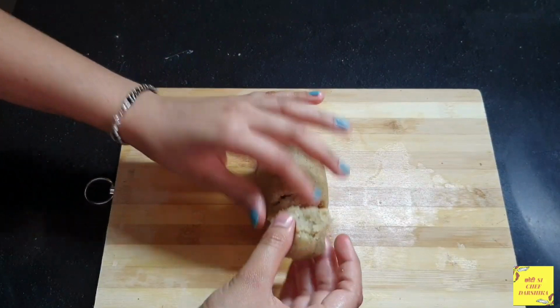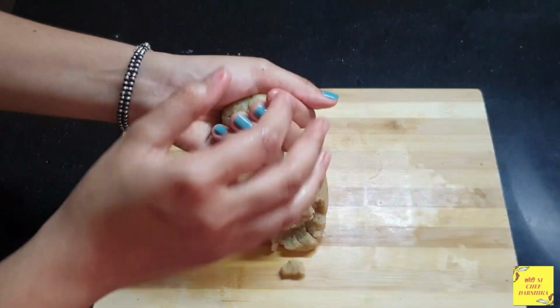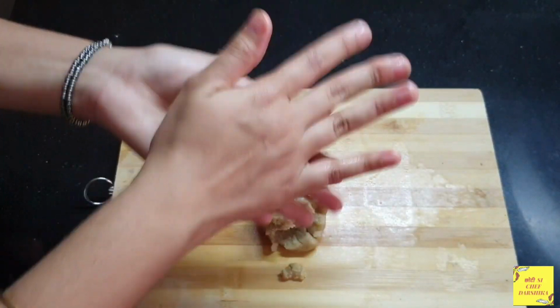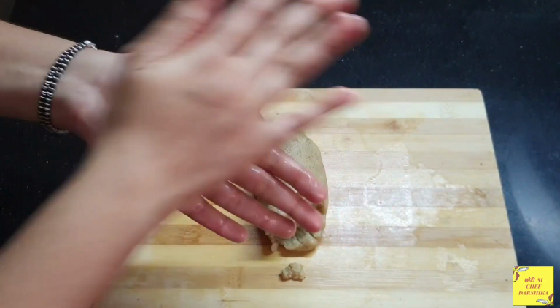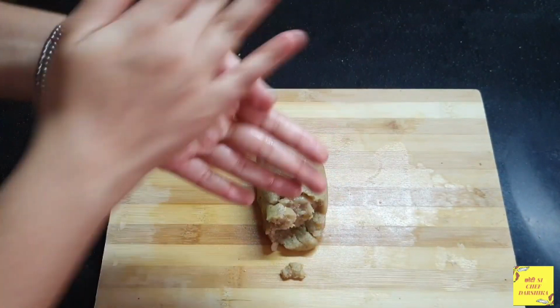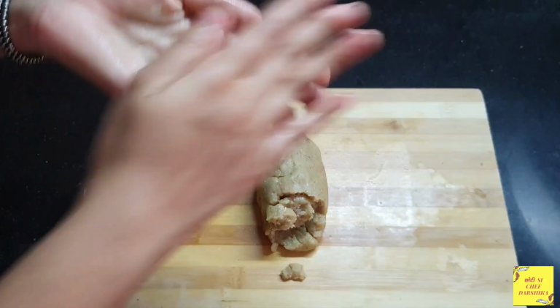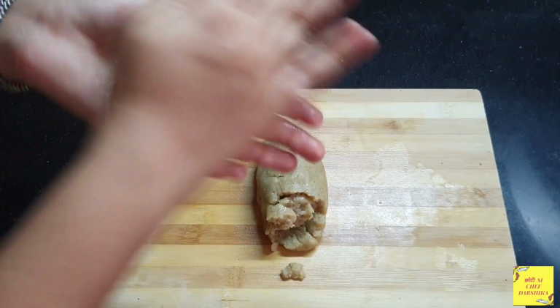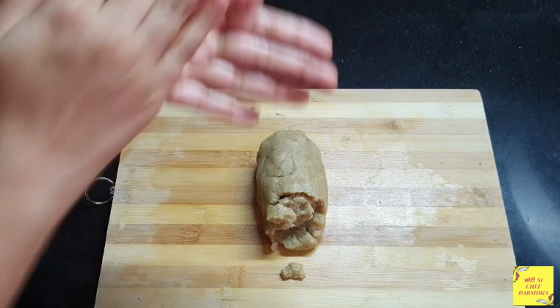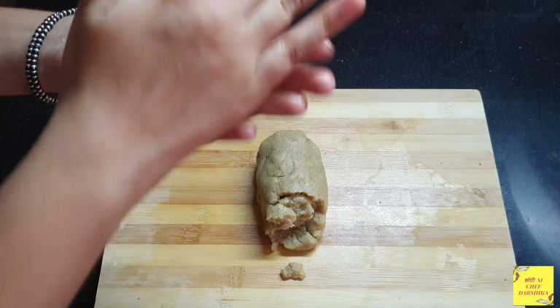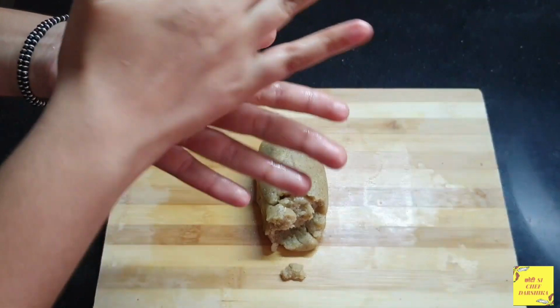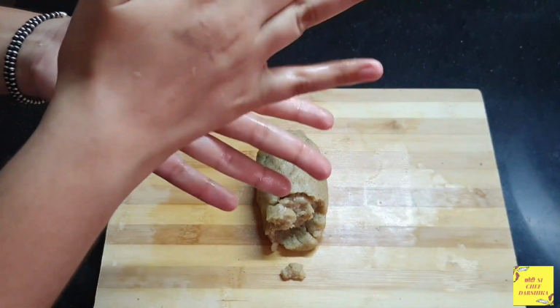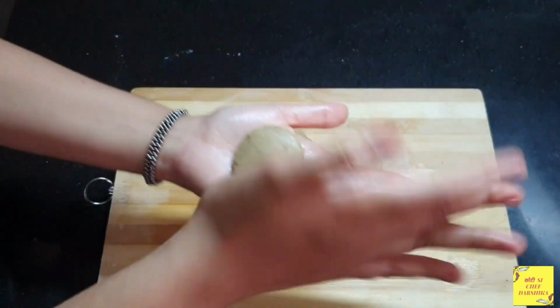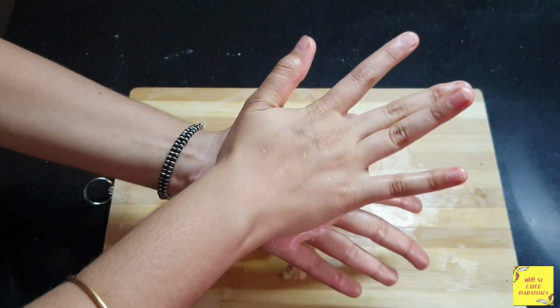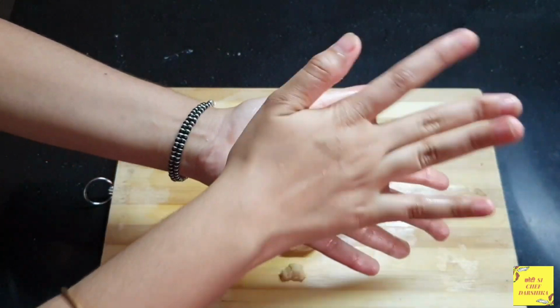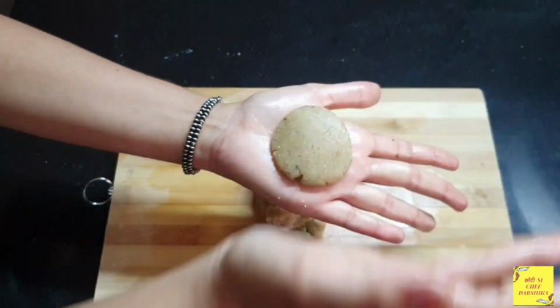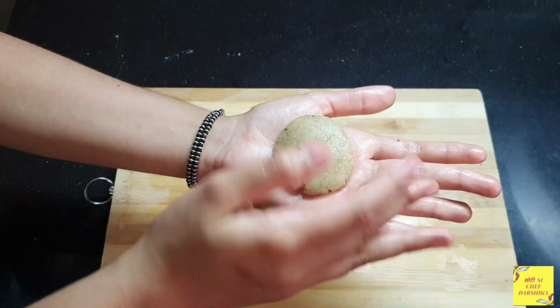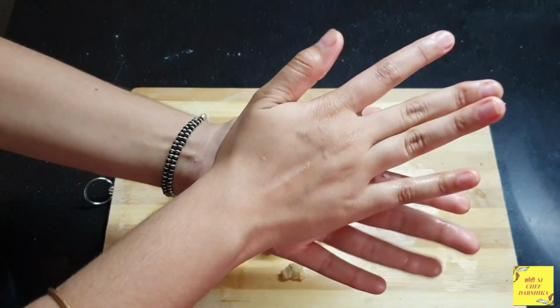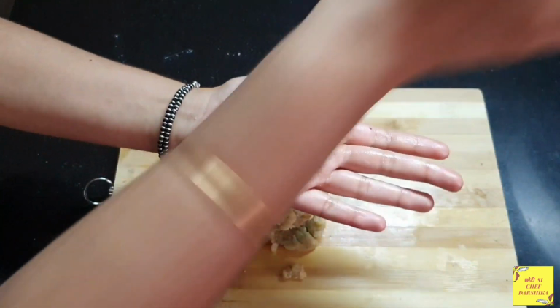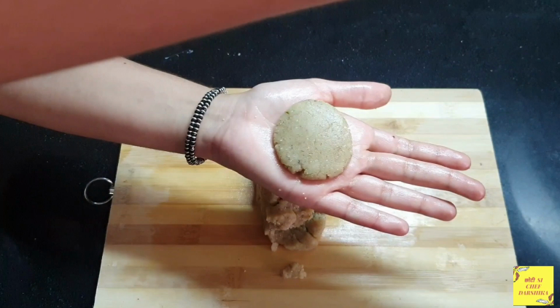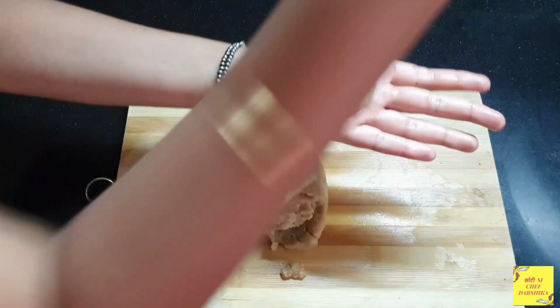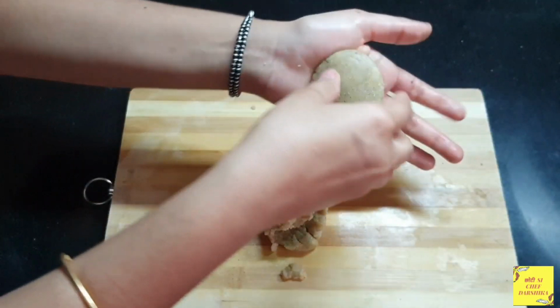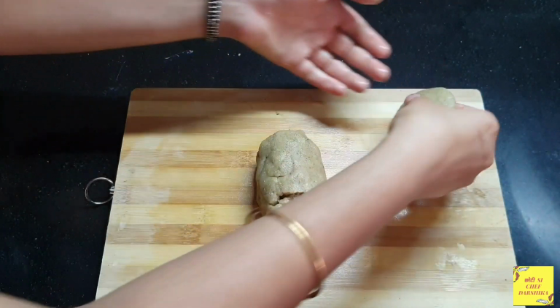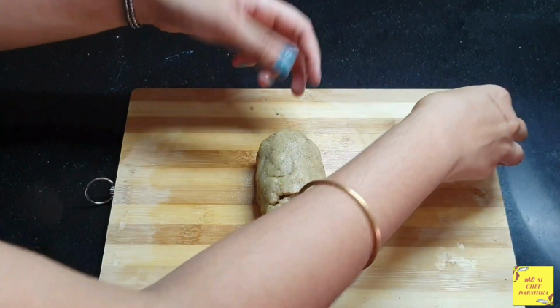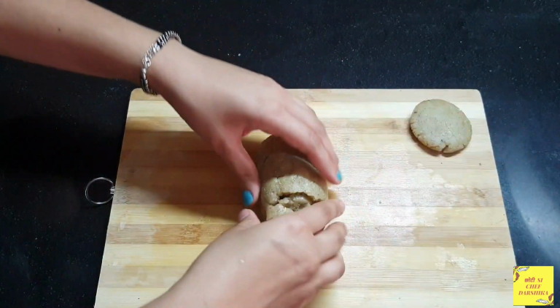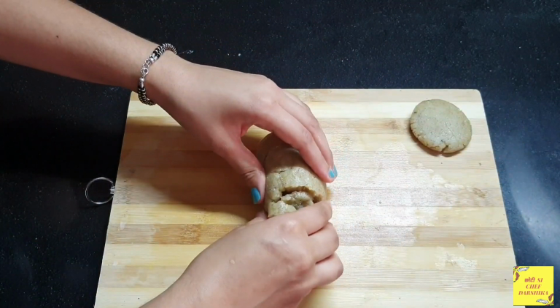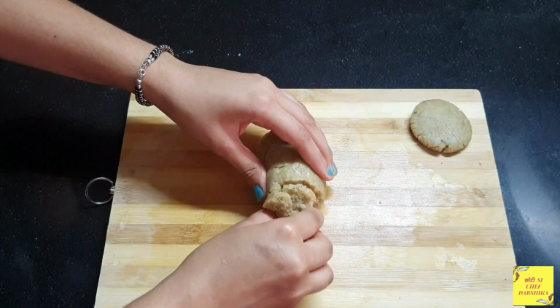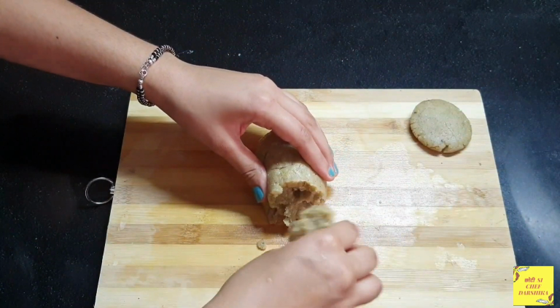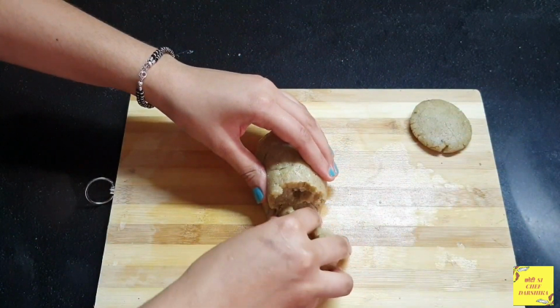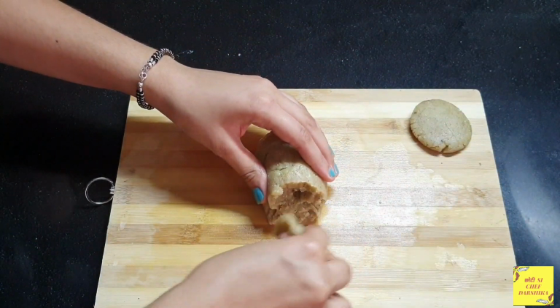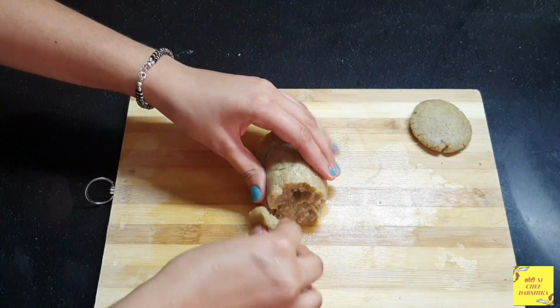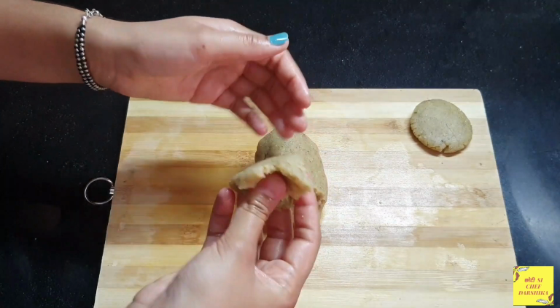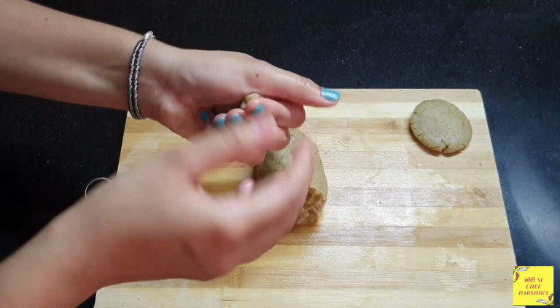I have transferred the dough to the chopping board. I have taken a portion and pressed it well. We will do the same with the whole dough.